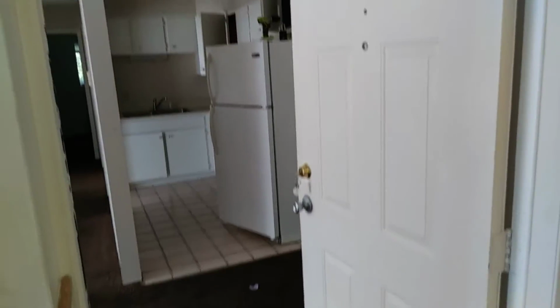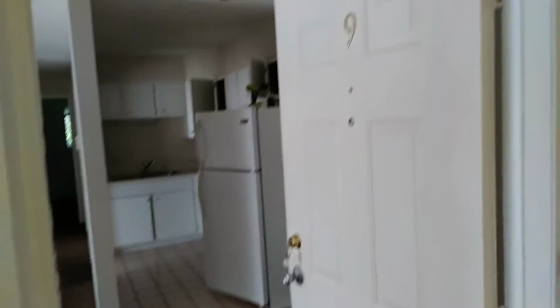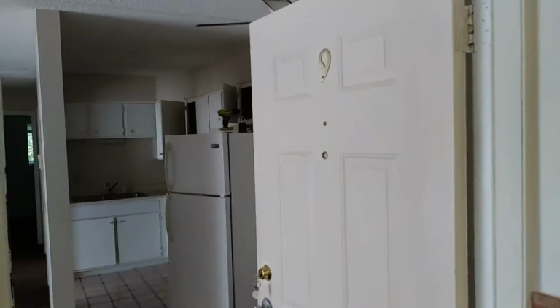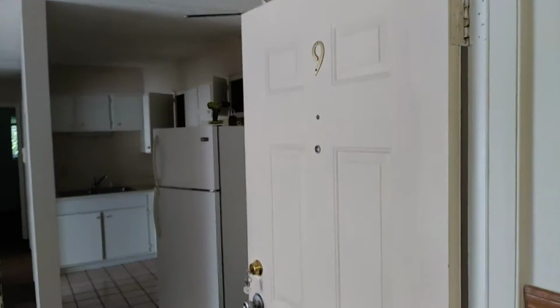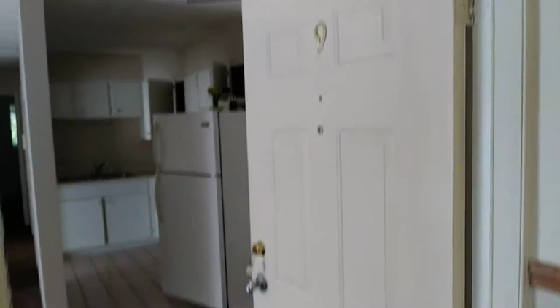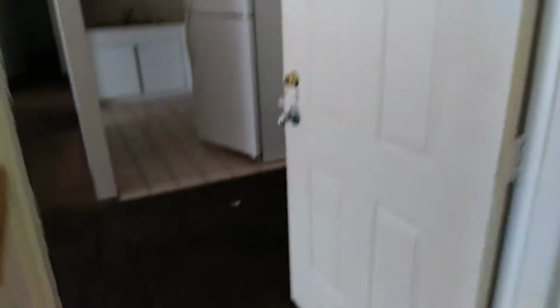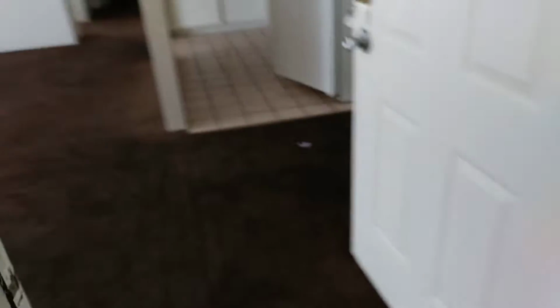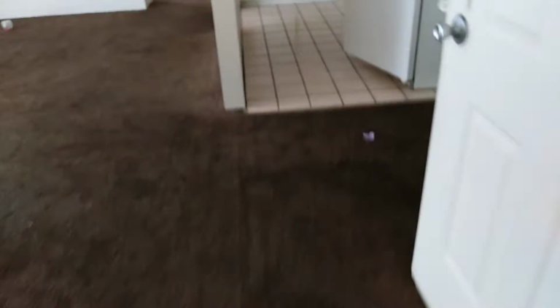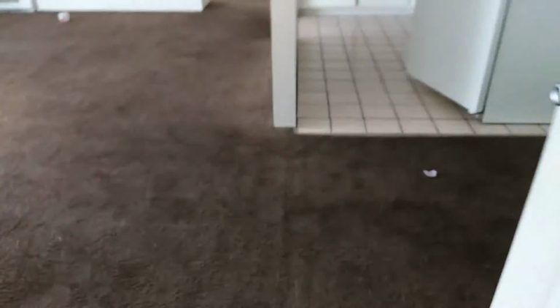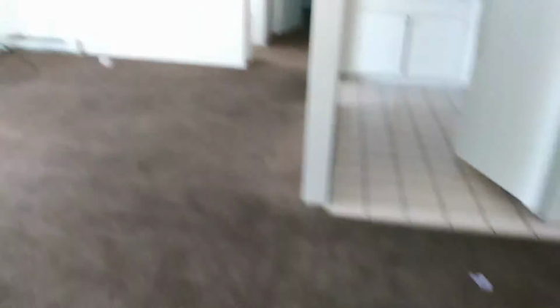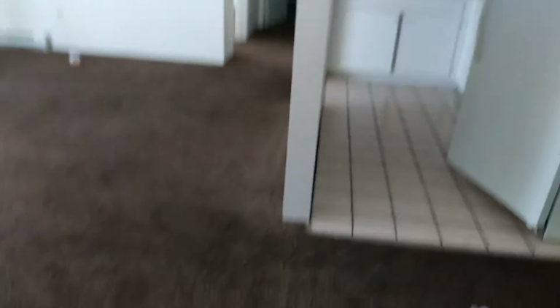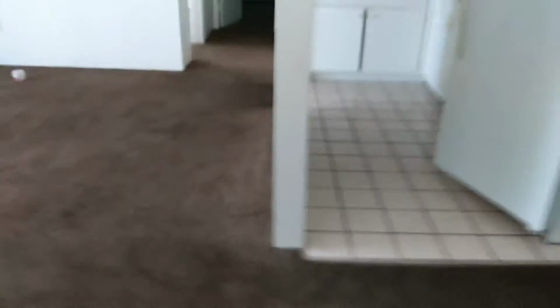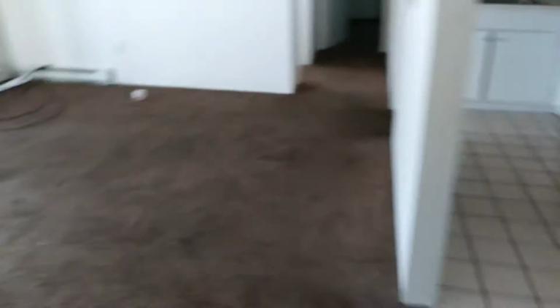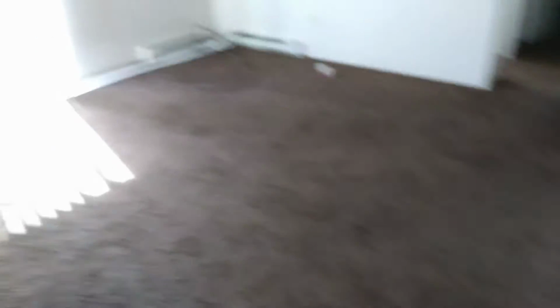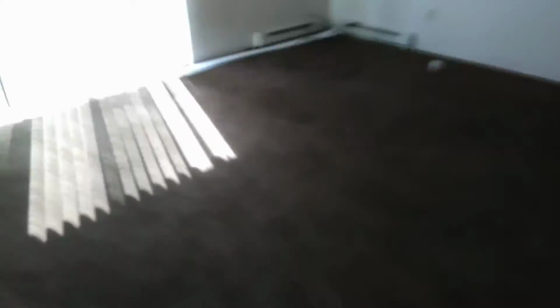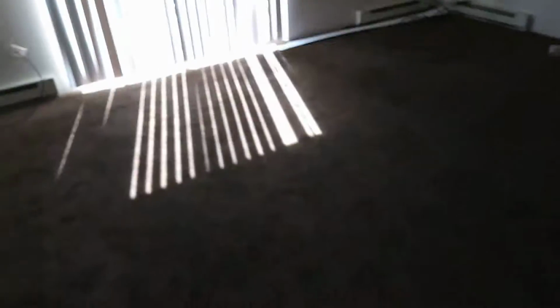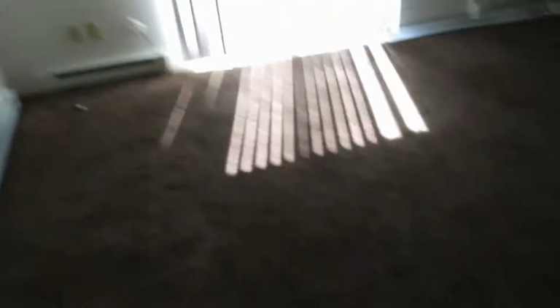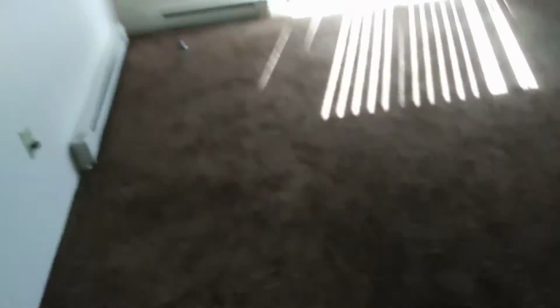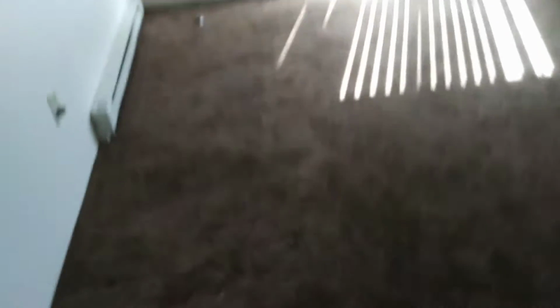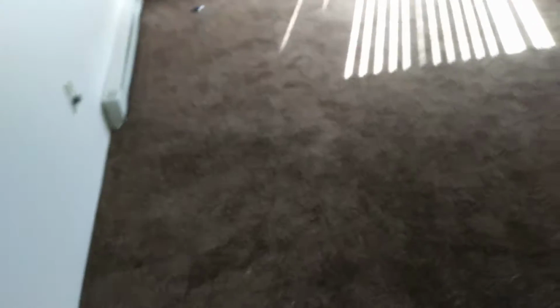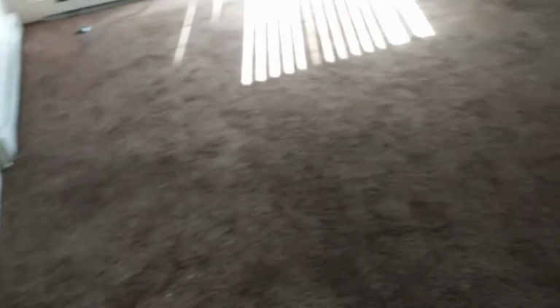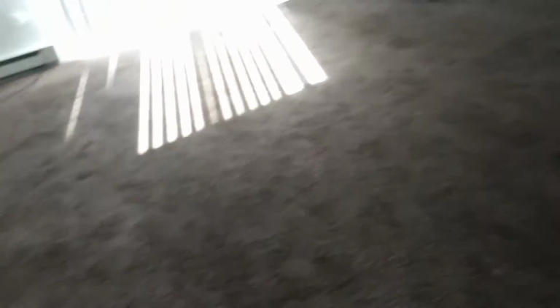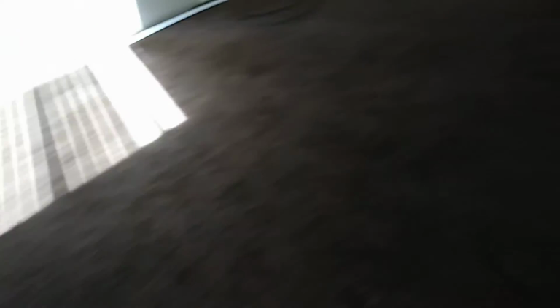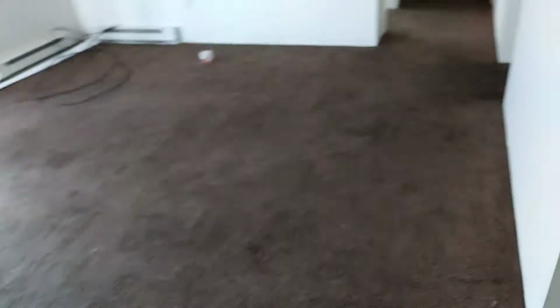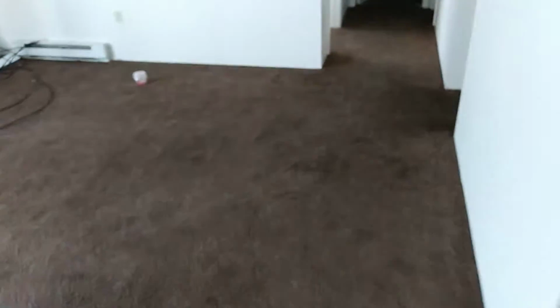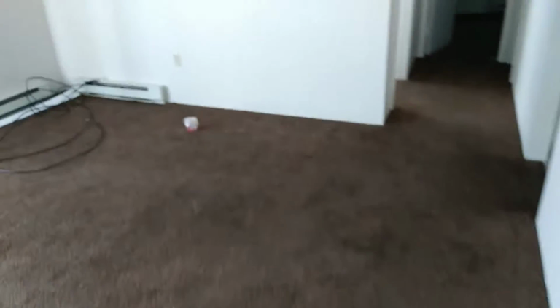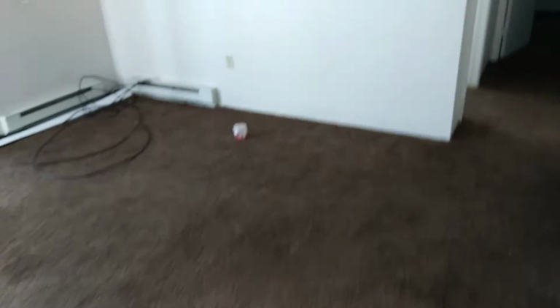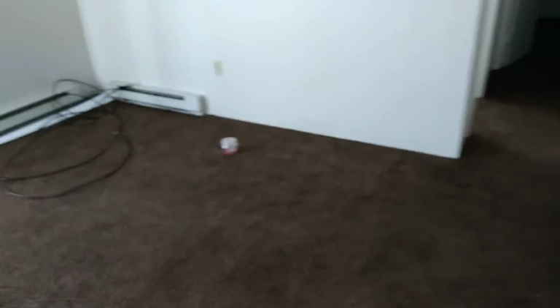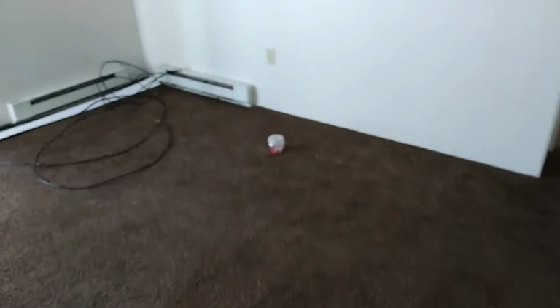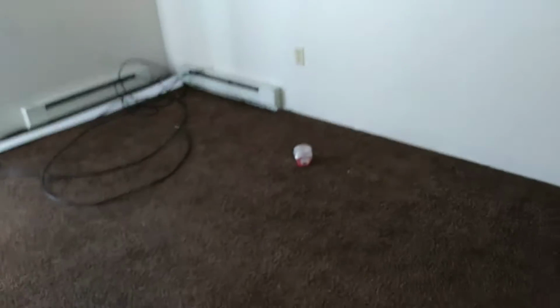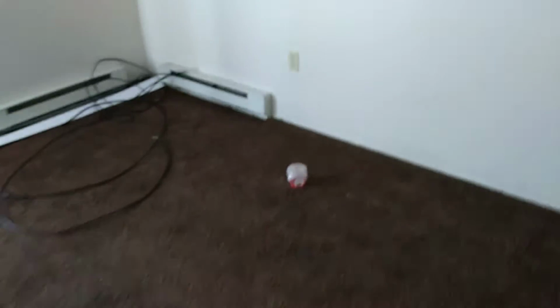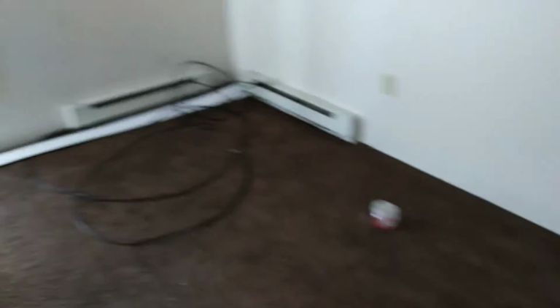We're at 4160 Shore Drive, apartment number nine, doing a move-out inspection. The carpet will need to be cleaned — they did leave a candle sitting on the floor.